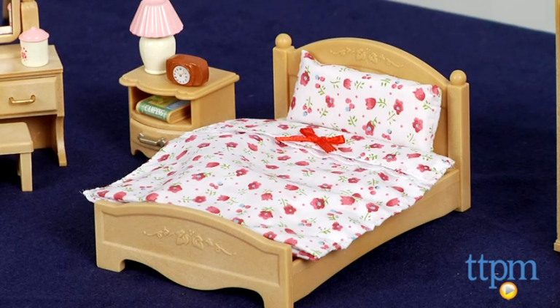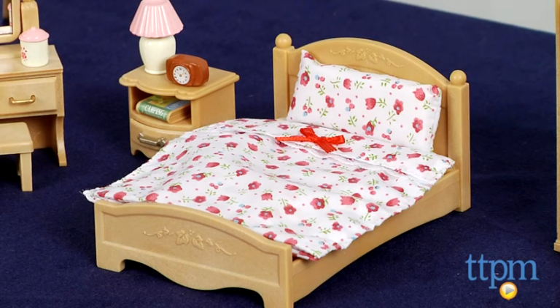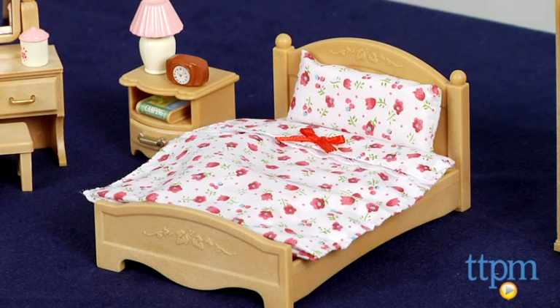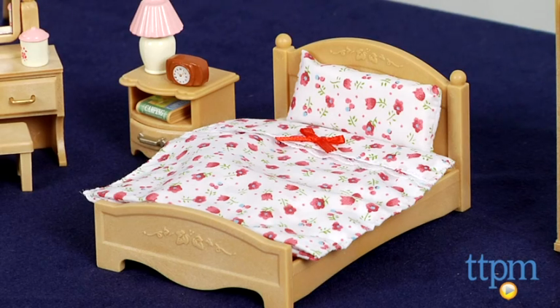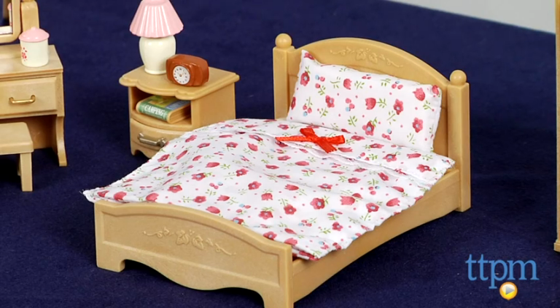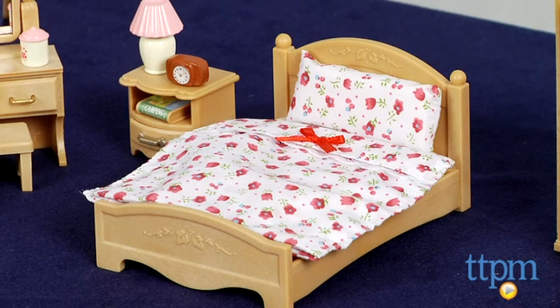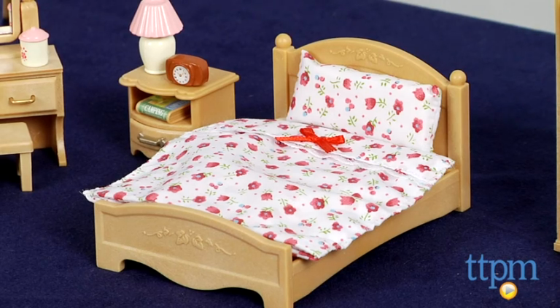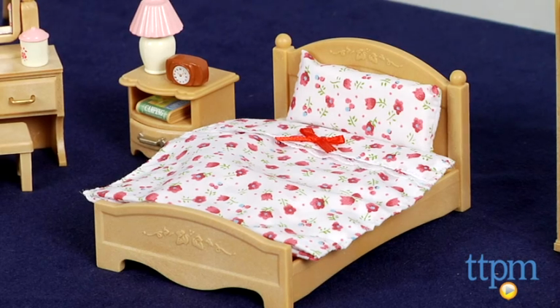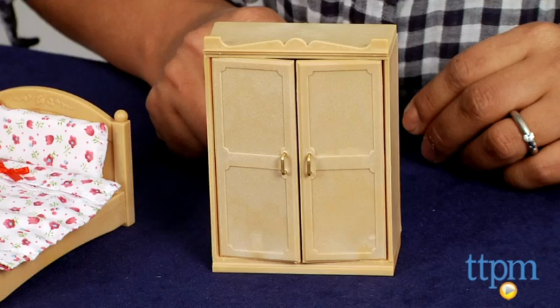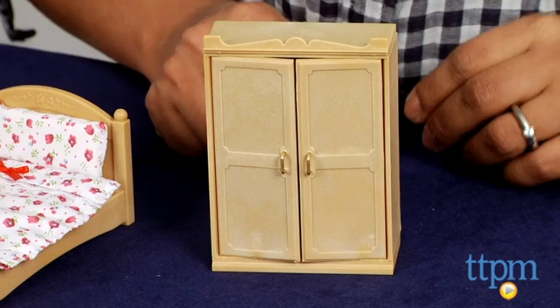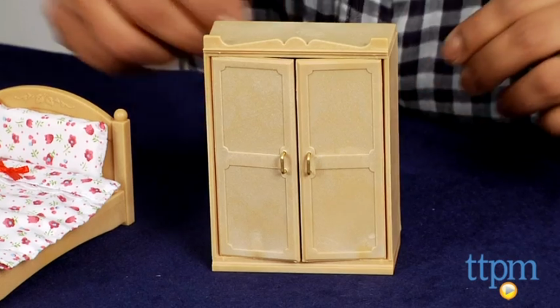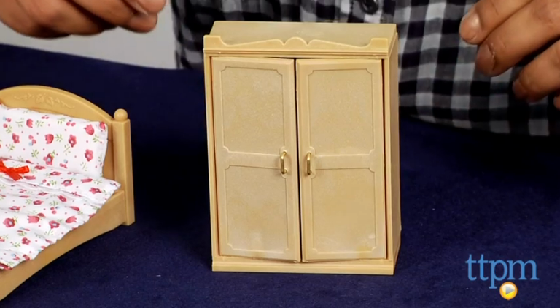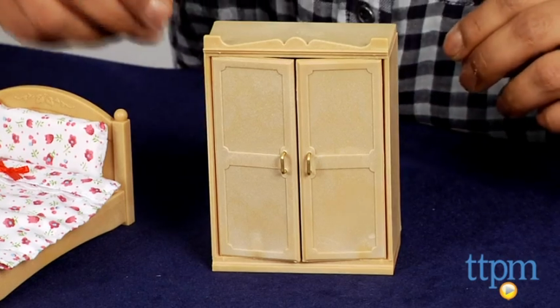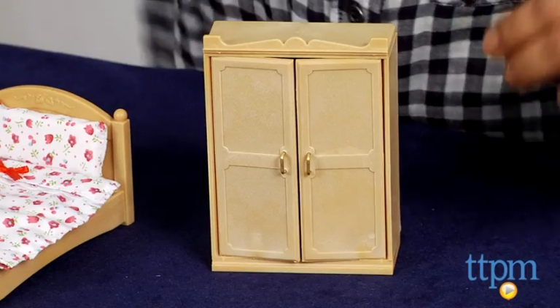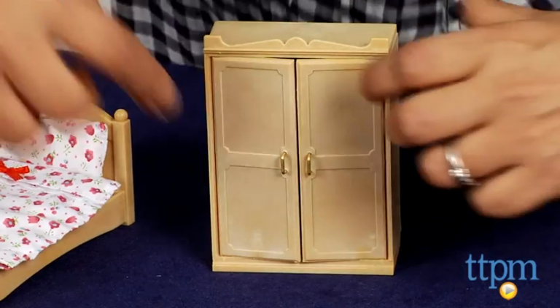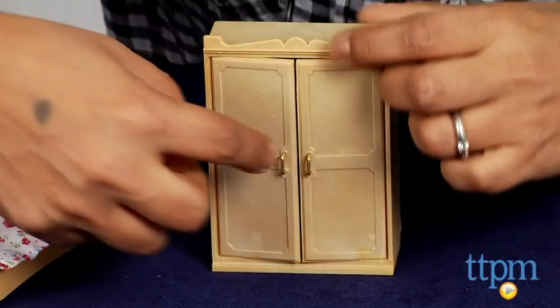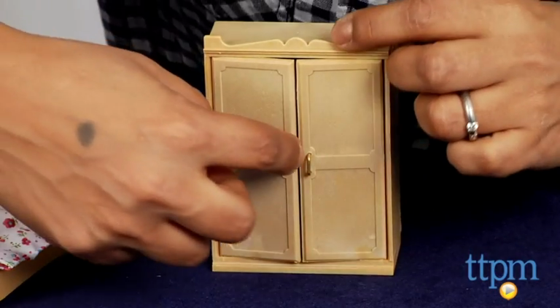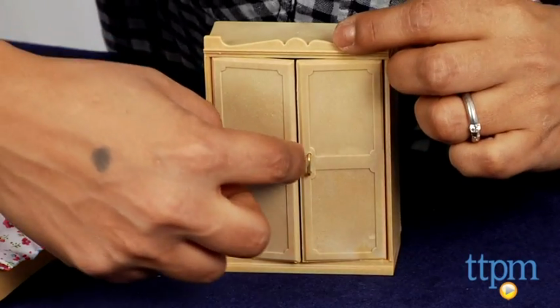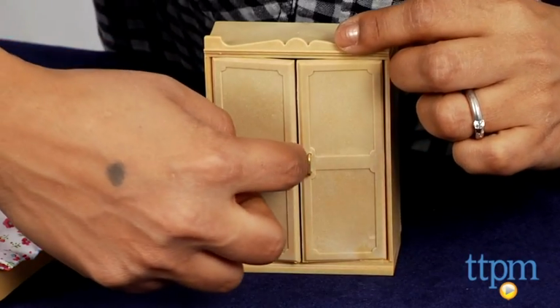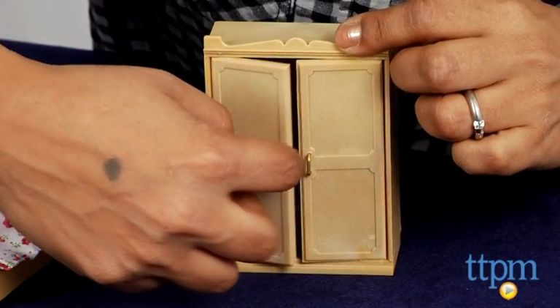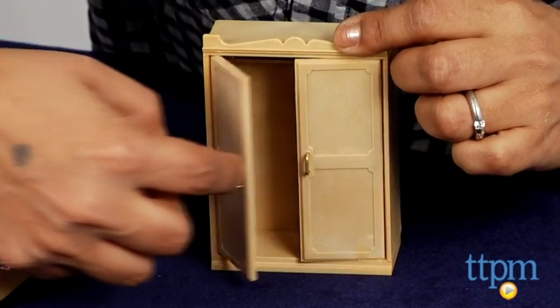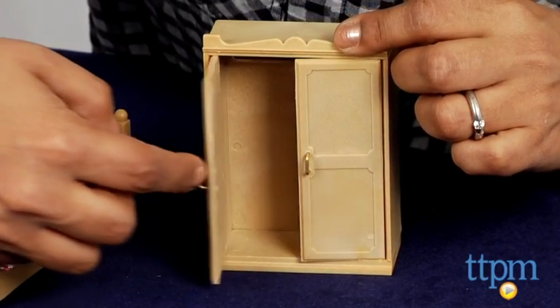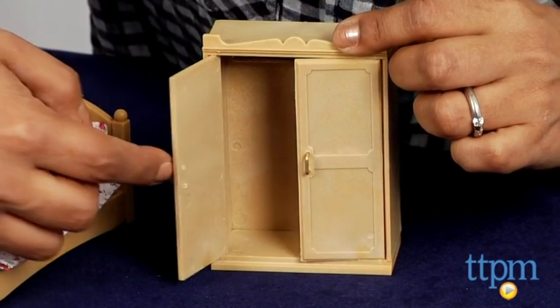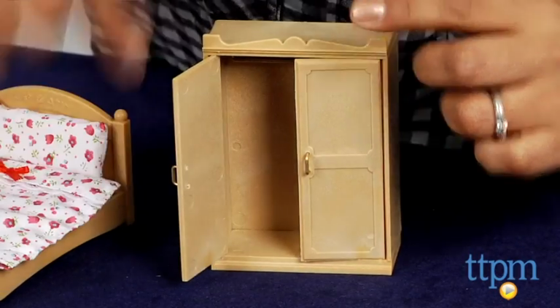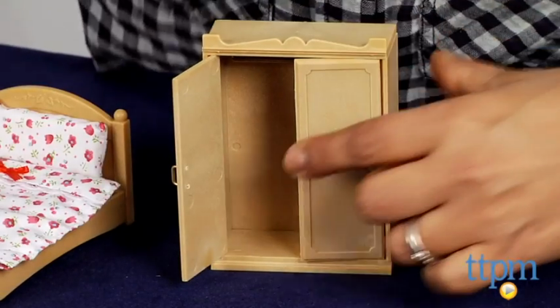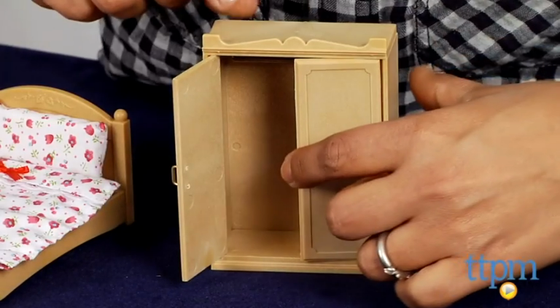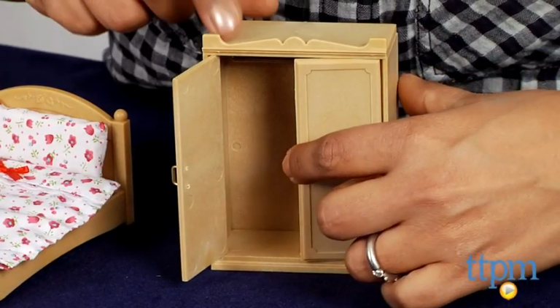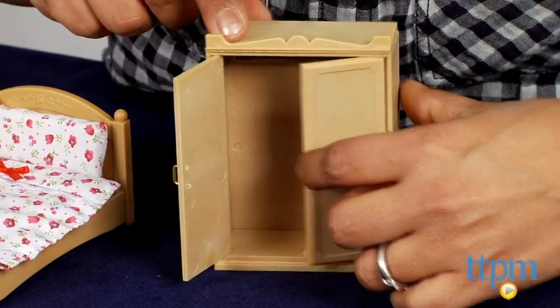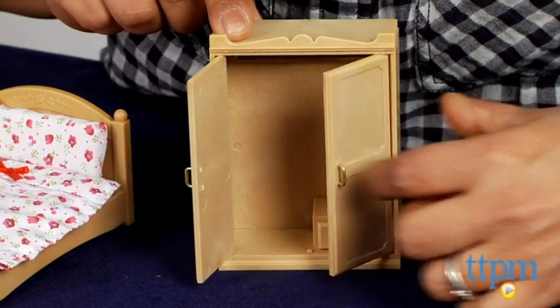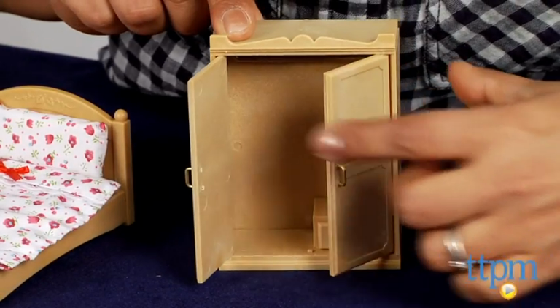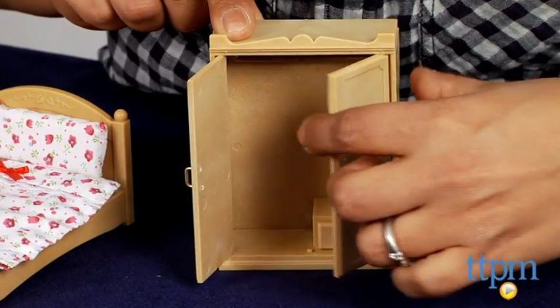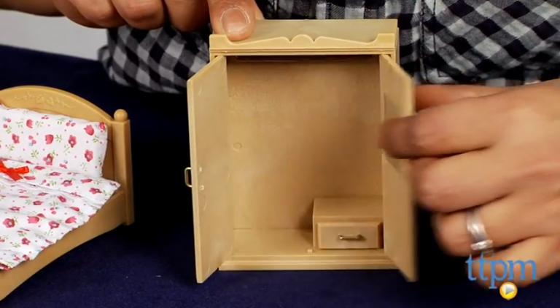The set includes a double bed with matching sheets, pillow, armoire with mirror and drawer, vanity, lamp, alarm clock, books and more.